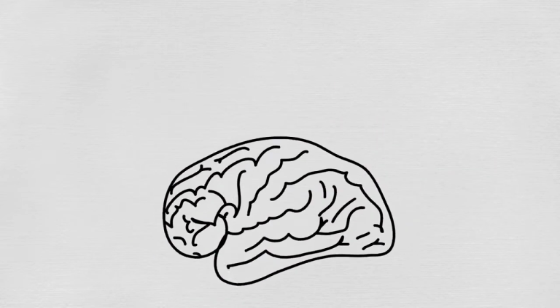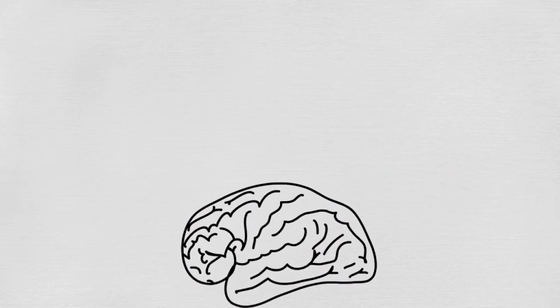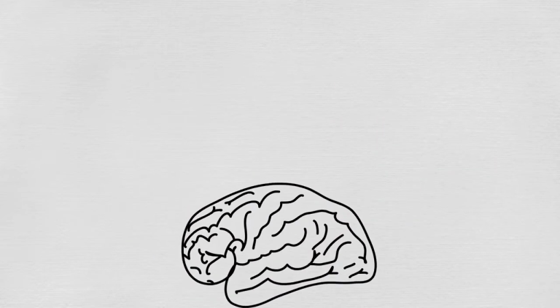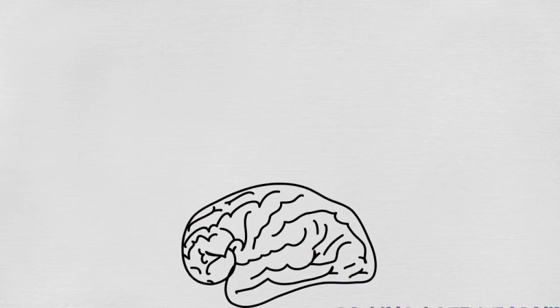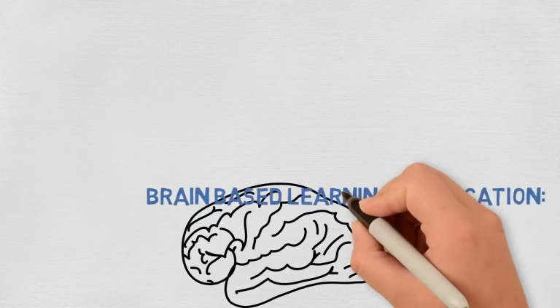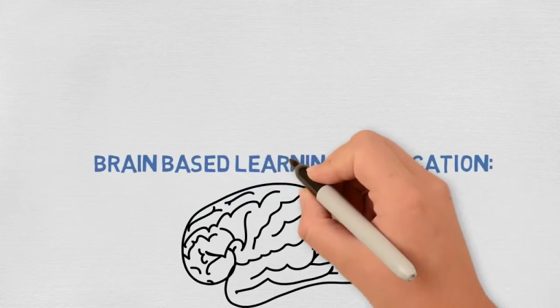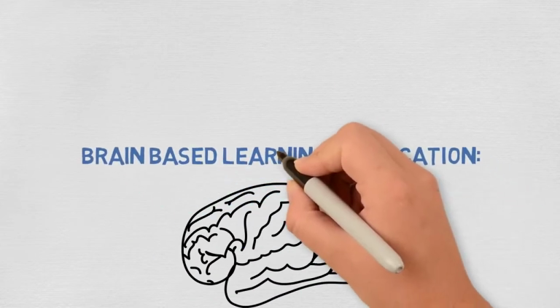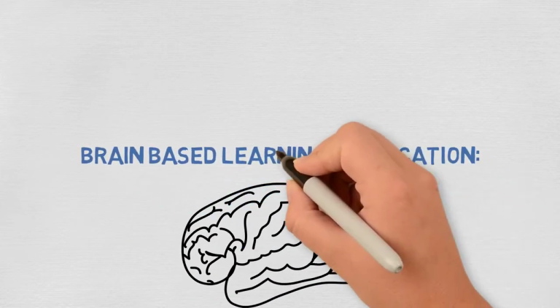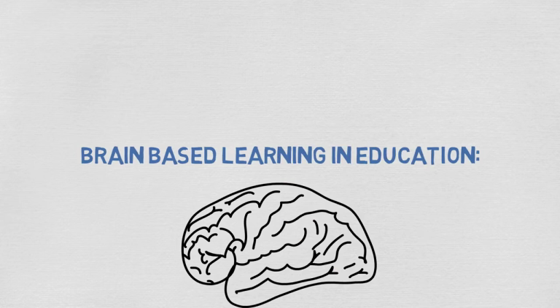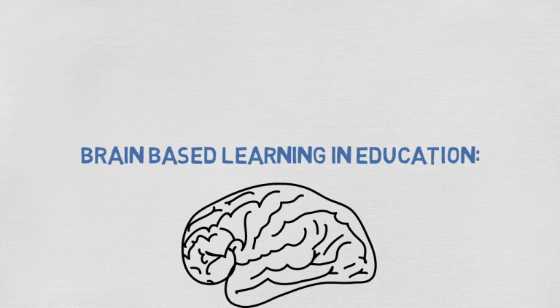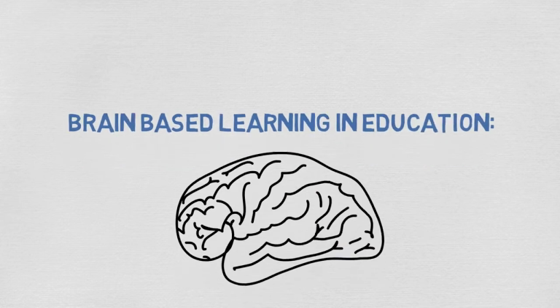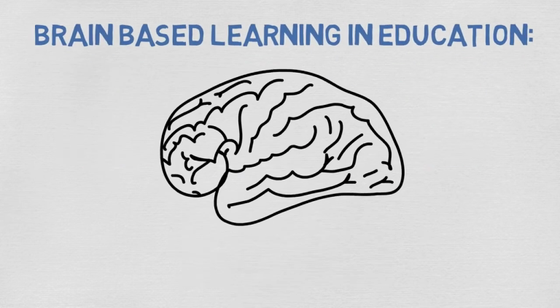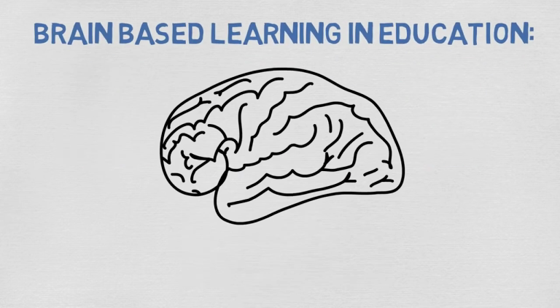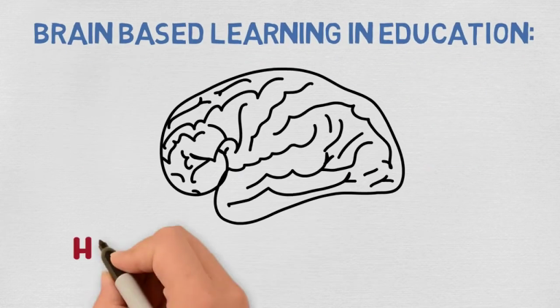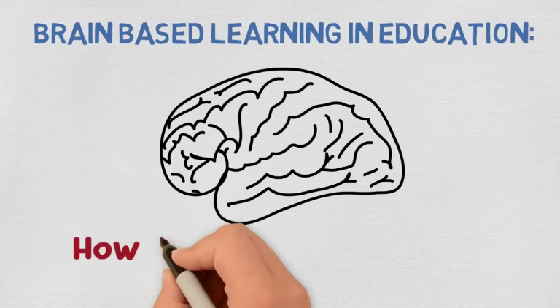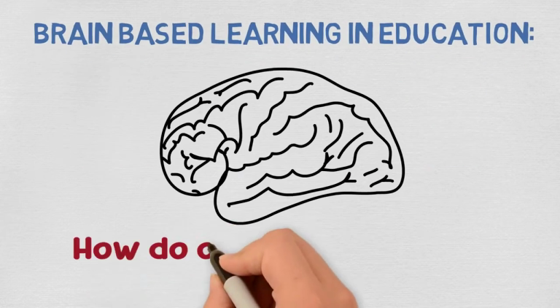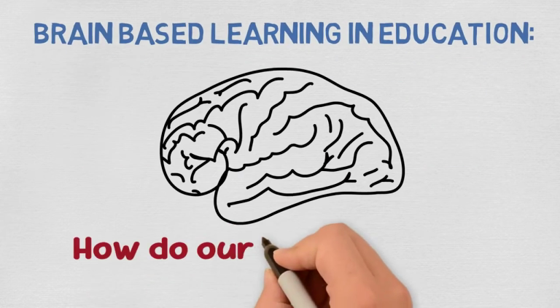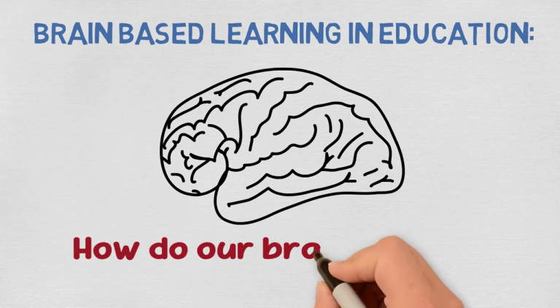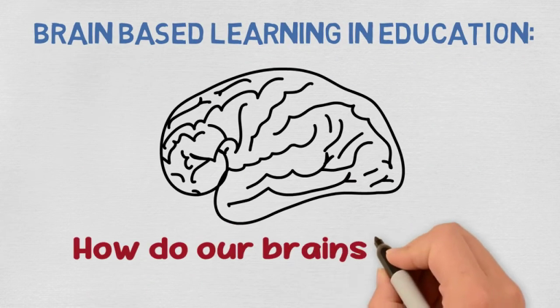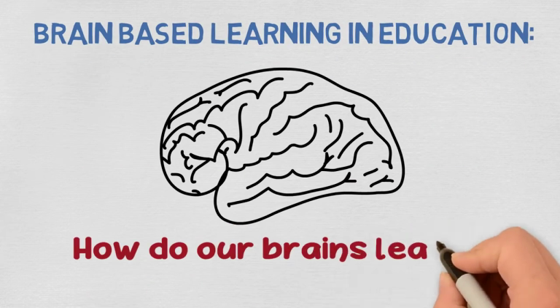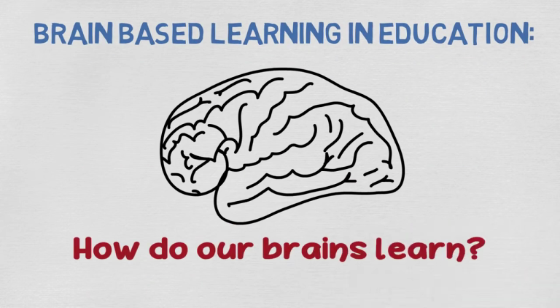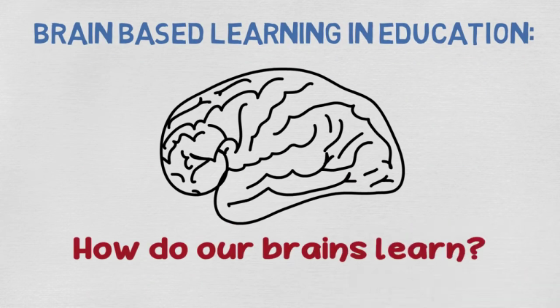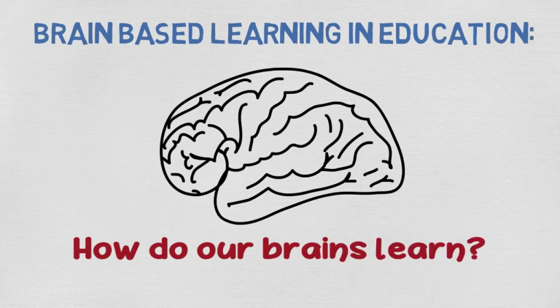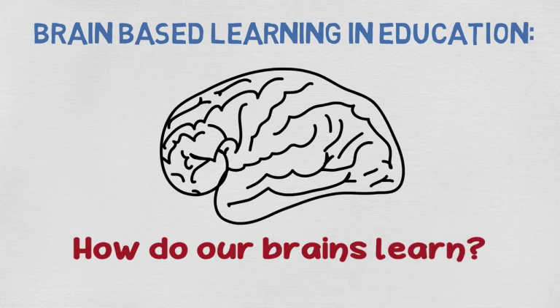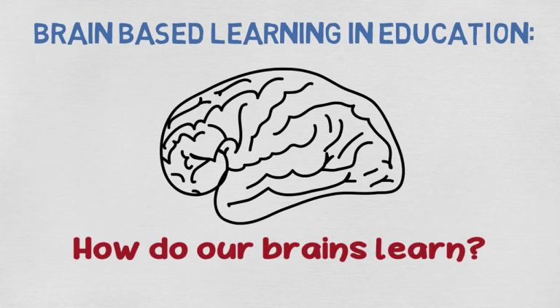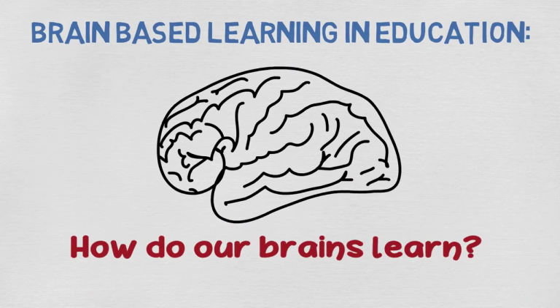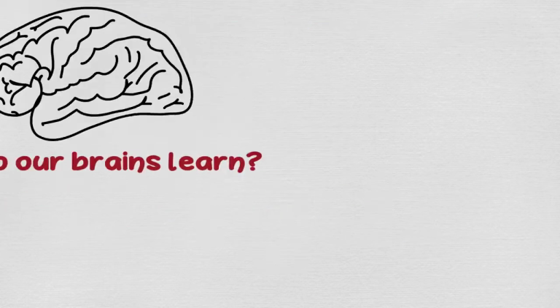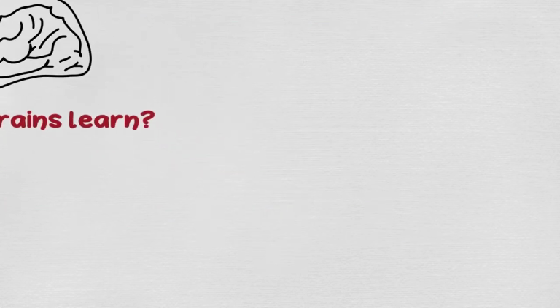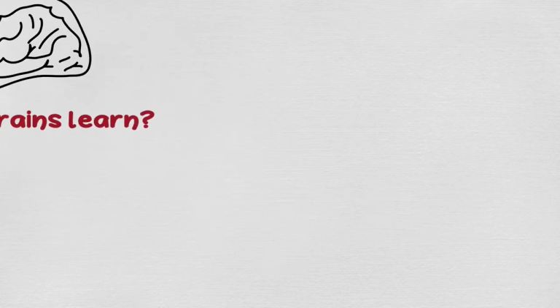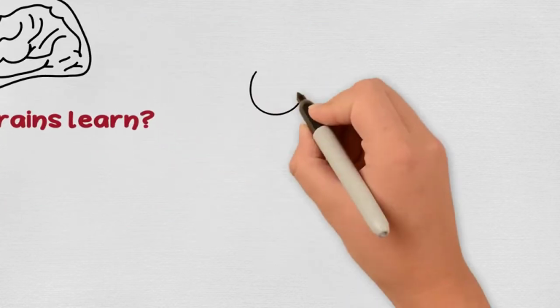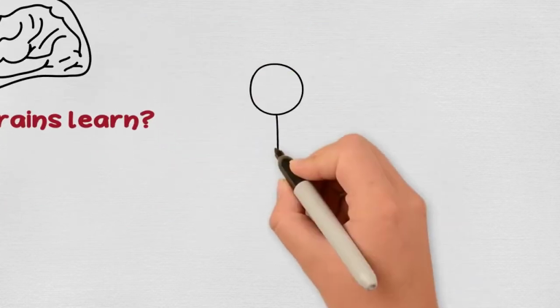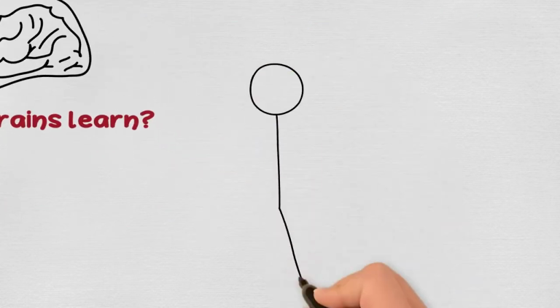Brain-Based Learning and Education. Let's talk about how our brains learn. What do we mean by brain-based learning?